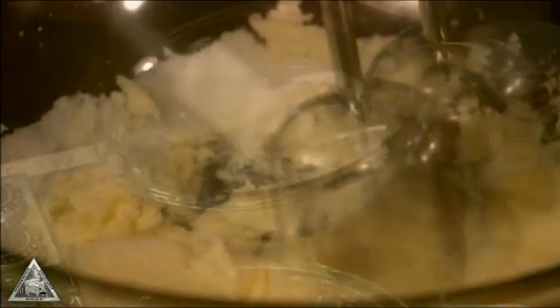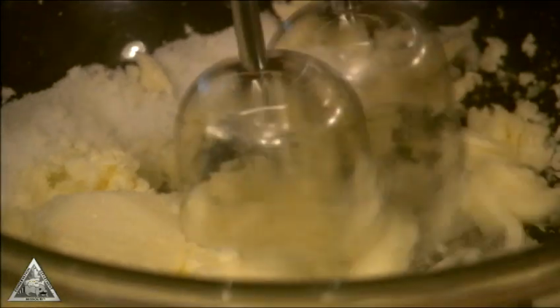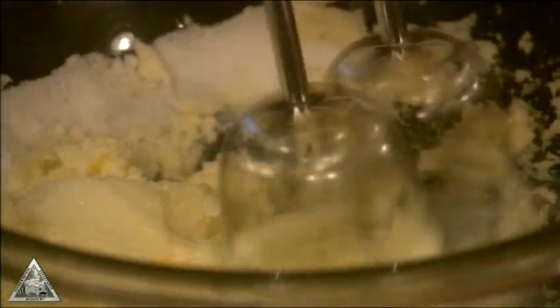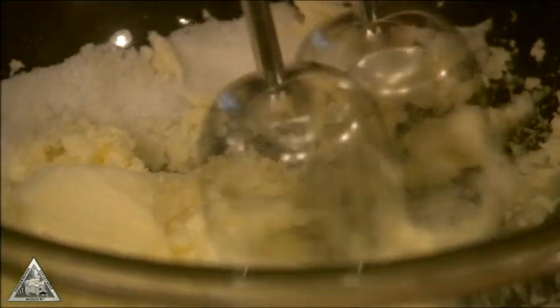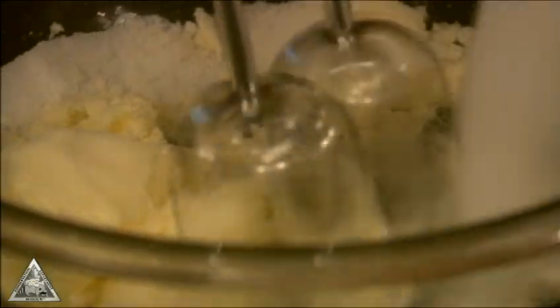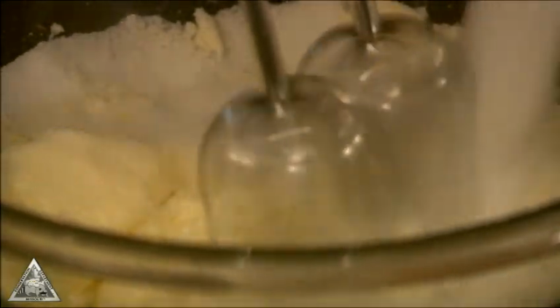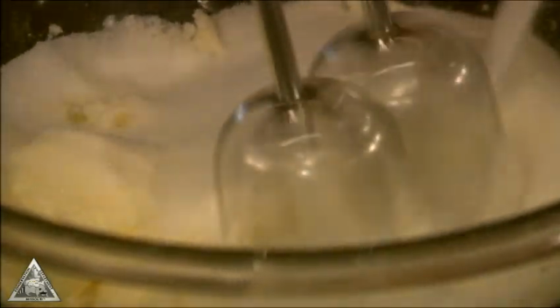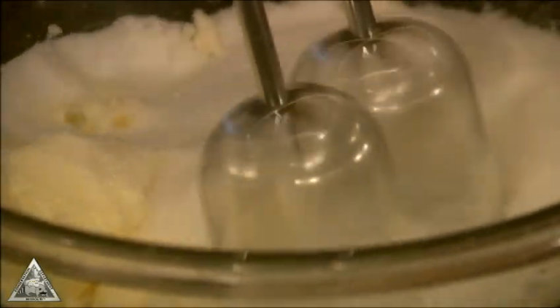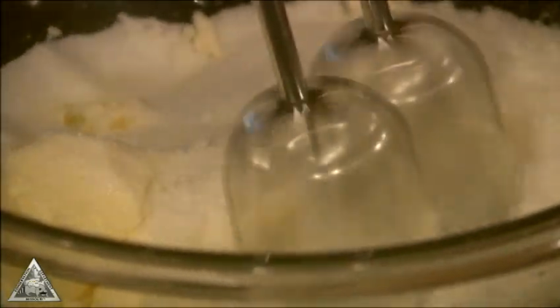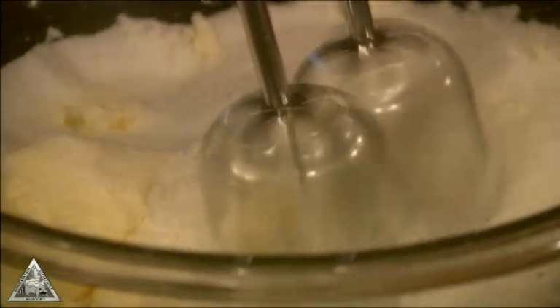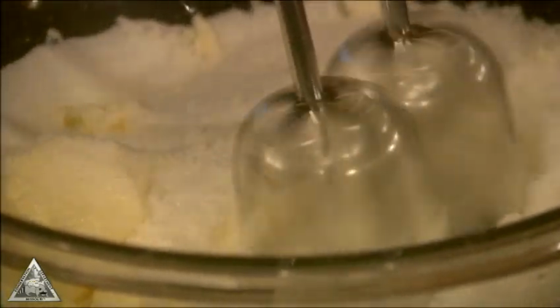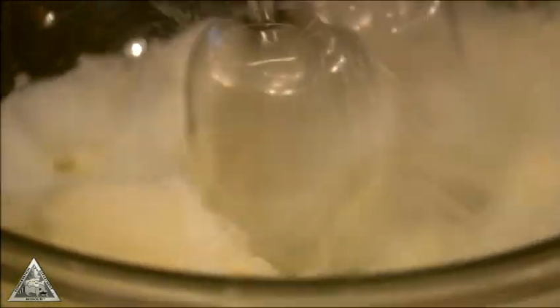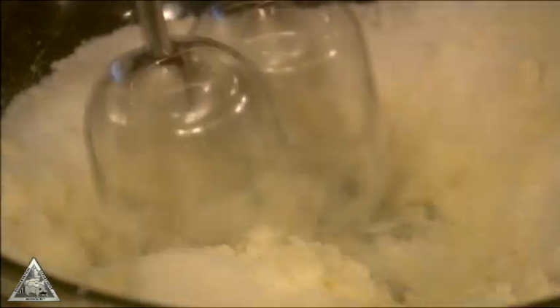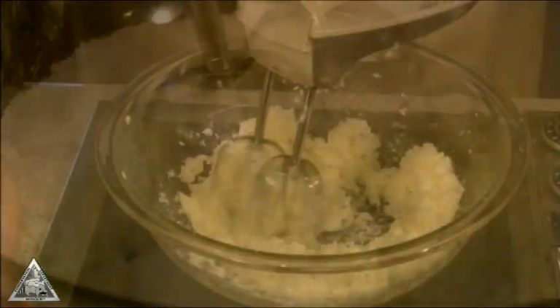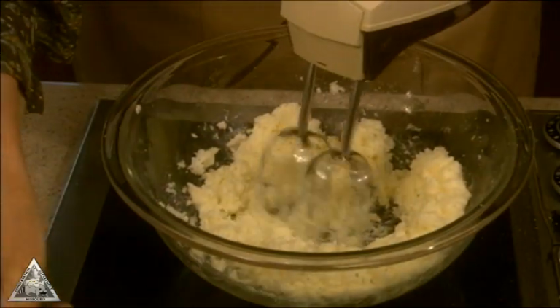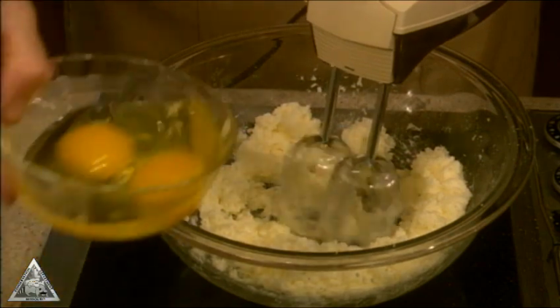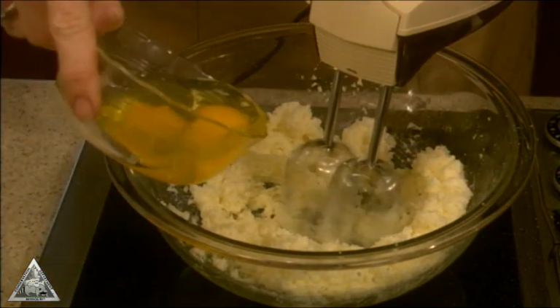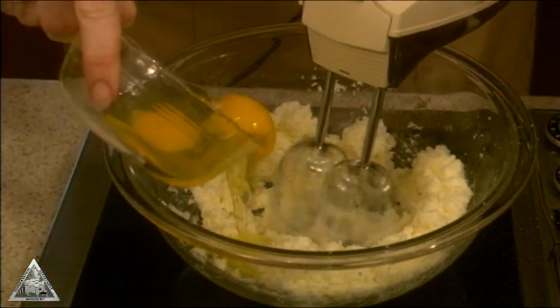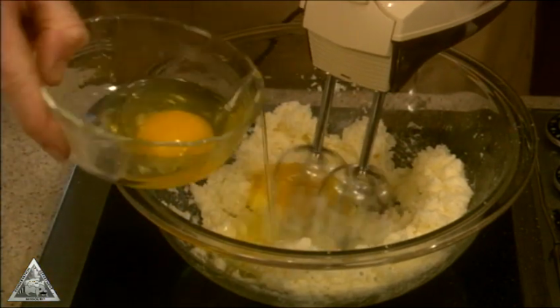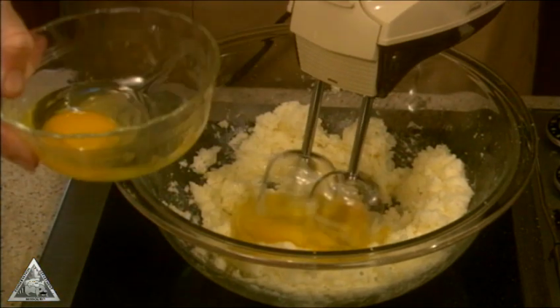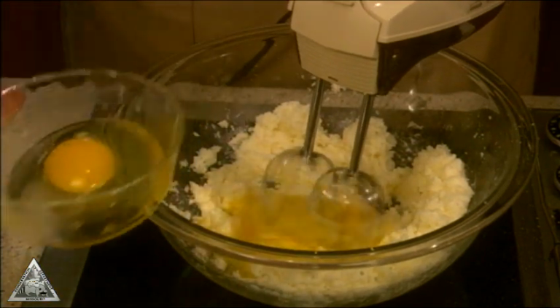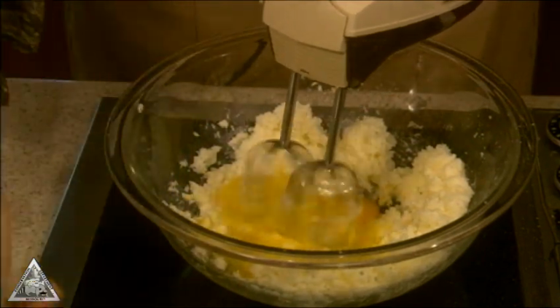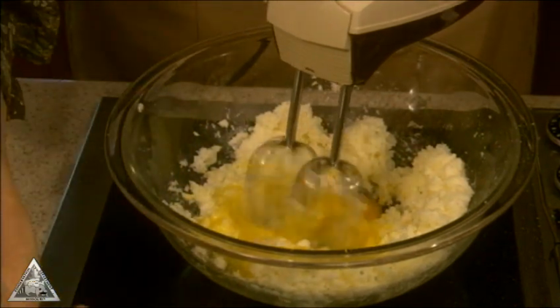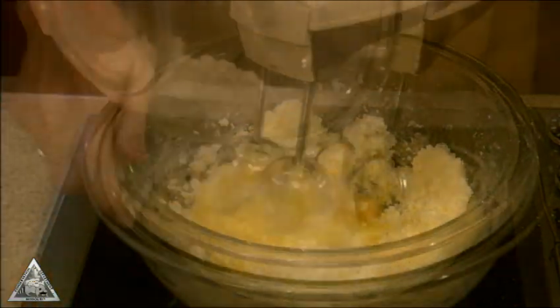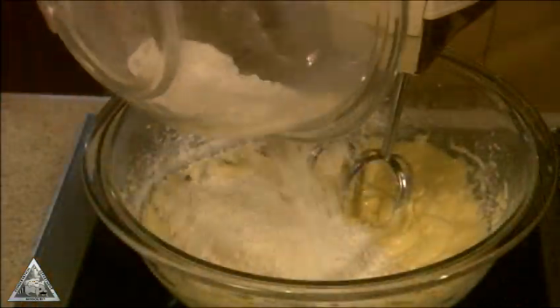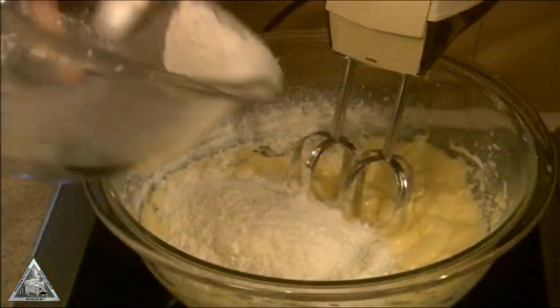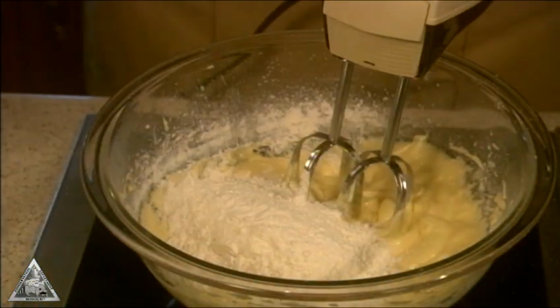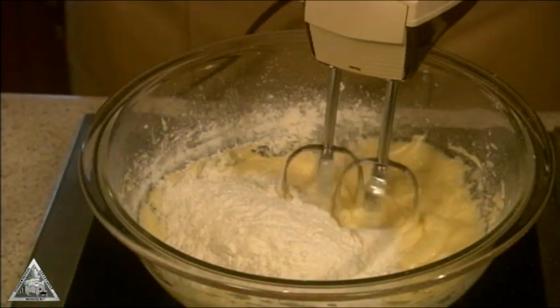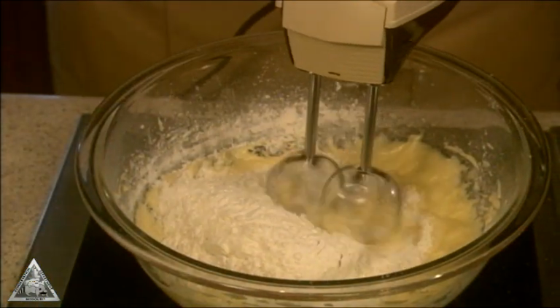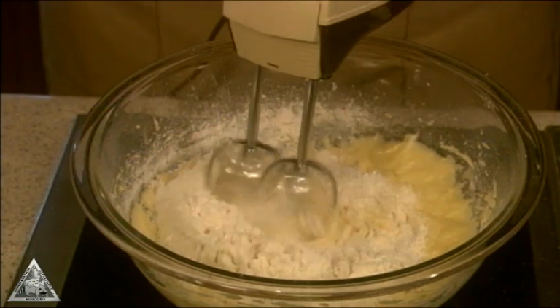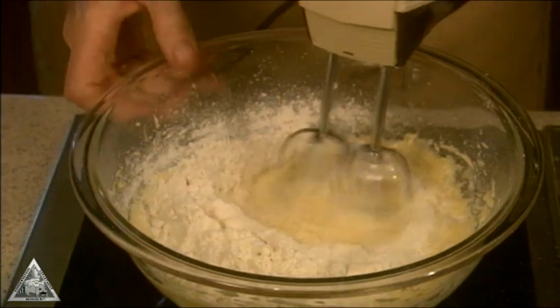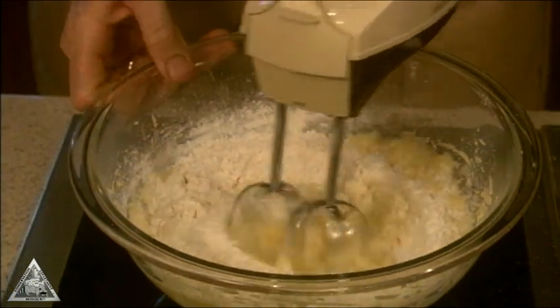In a large bowl, beat the butter and sugar until fluffy and light. Add eggs one at a time and beat until blended. Gradually add the flour mixture and beat until well mixed.